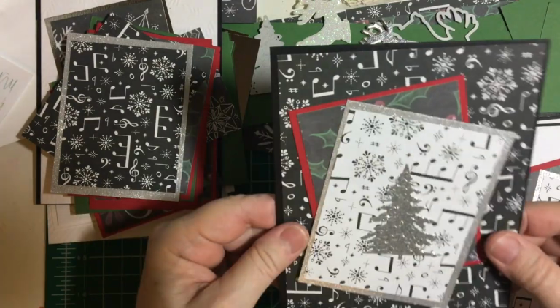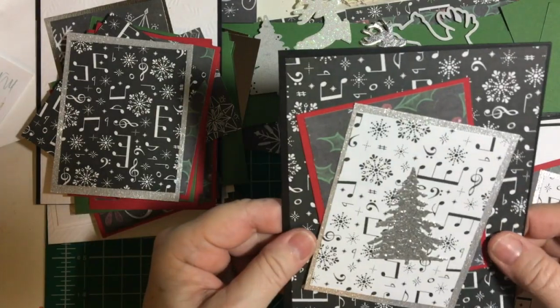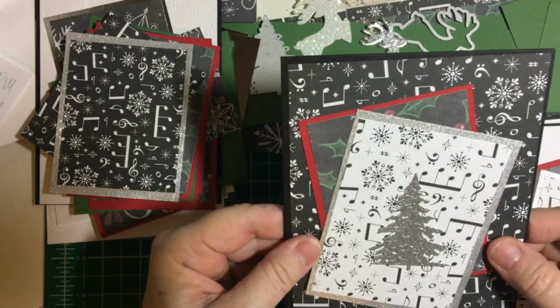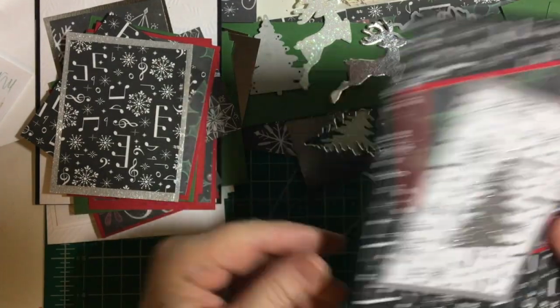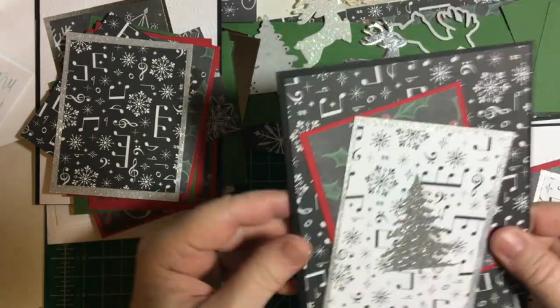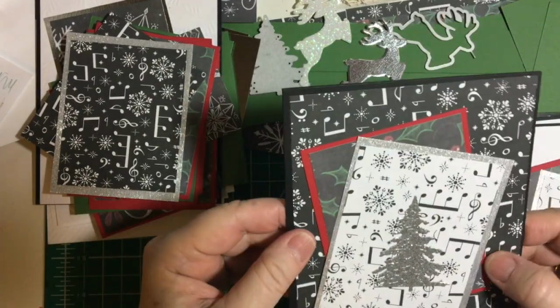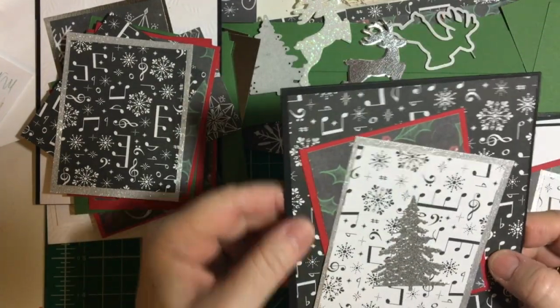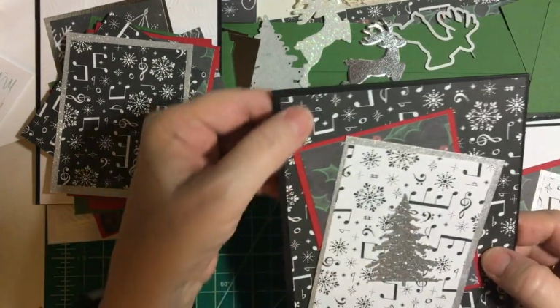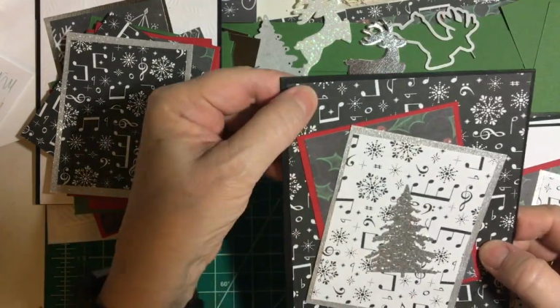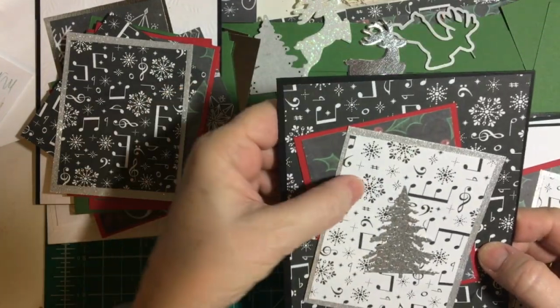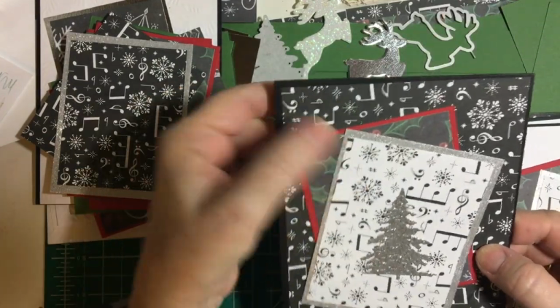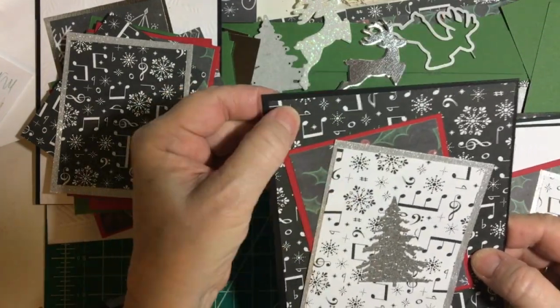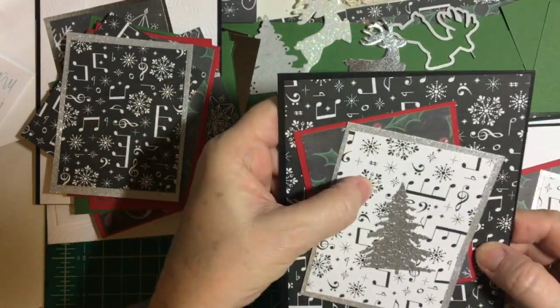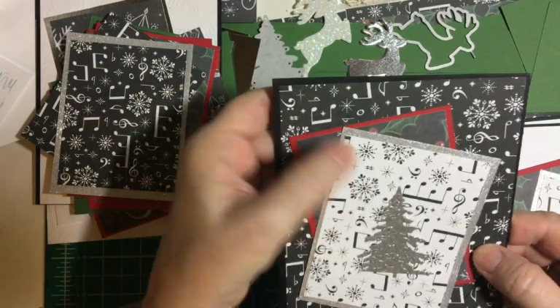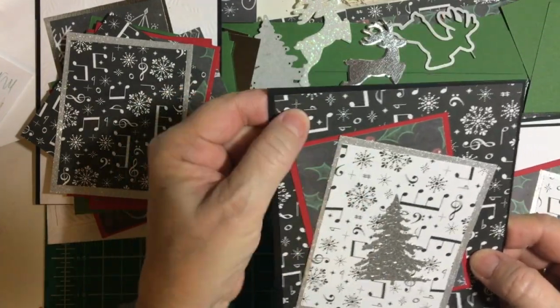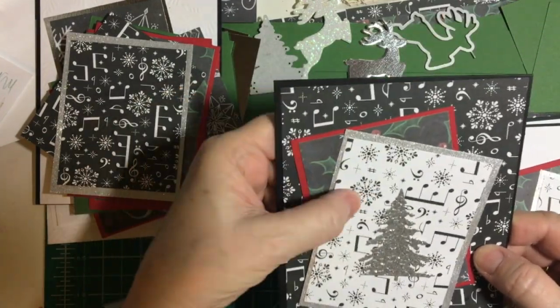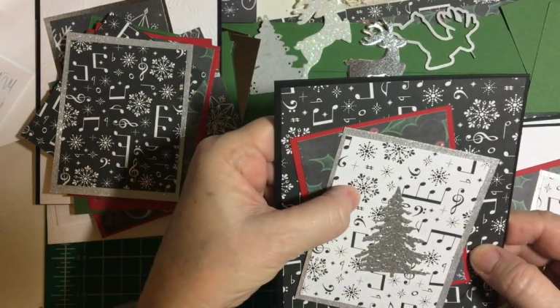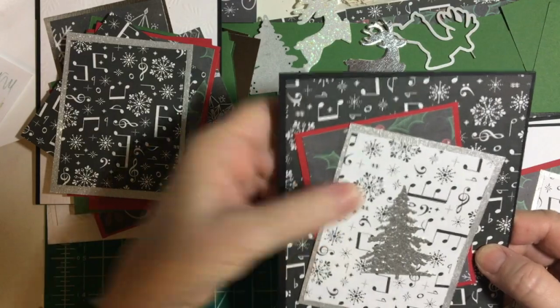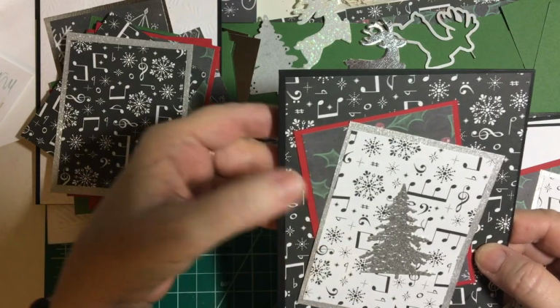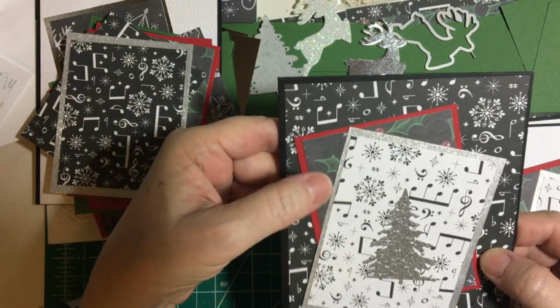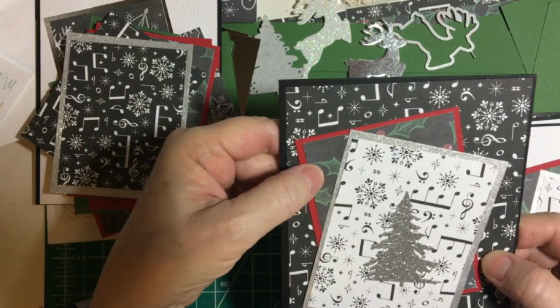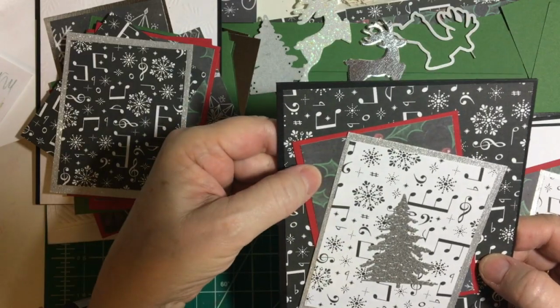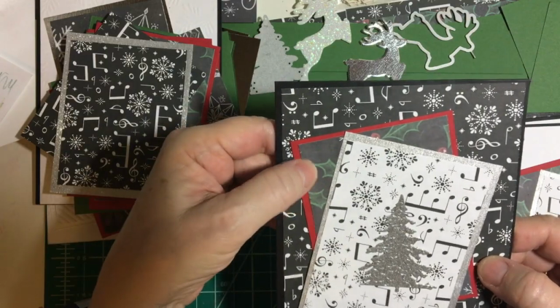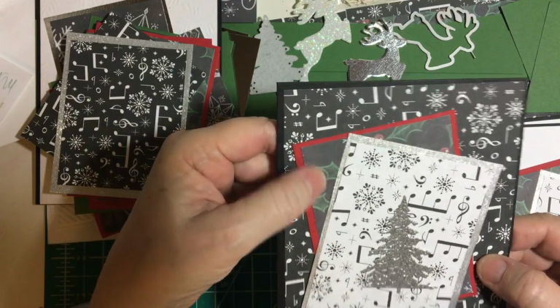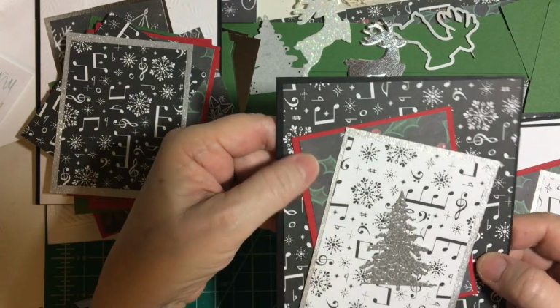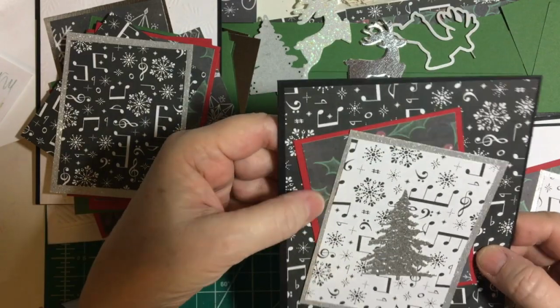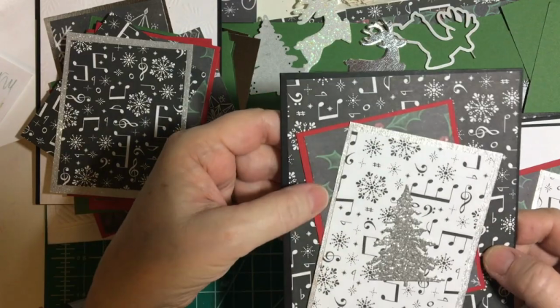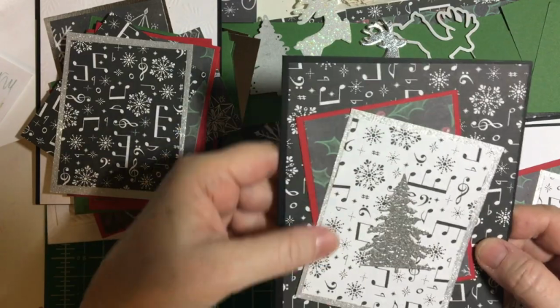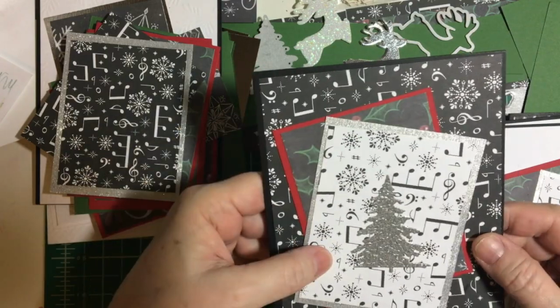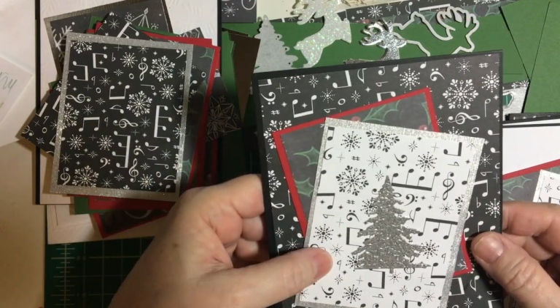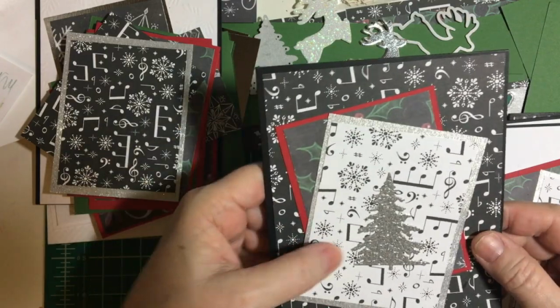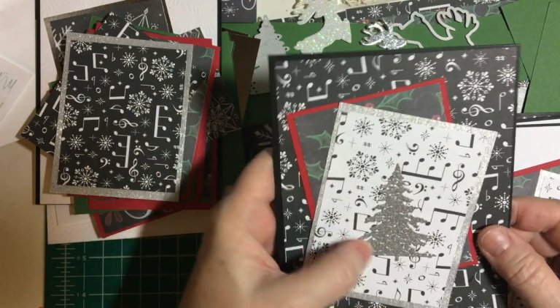And last but not least, I used both music papers and then the holly and the silver.